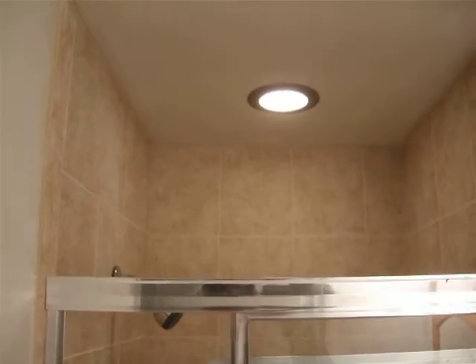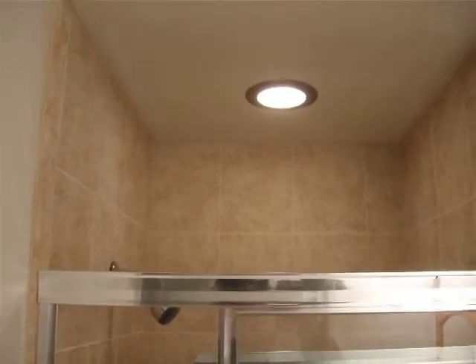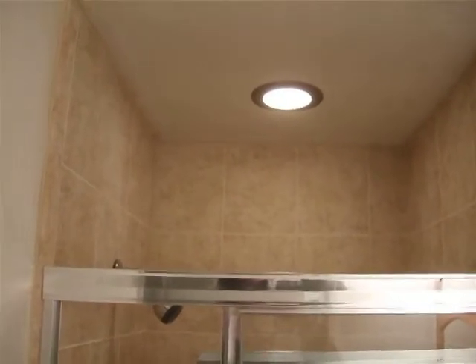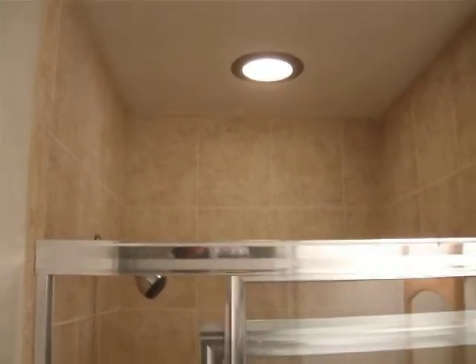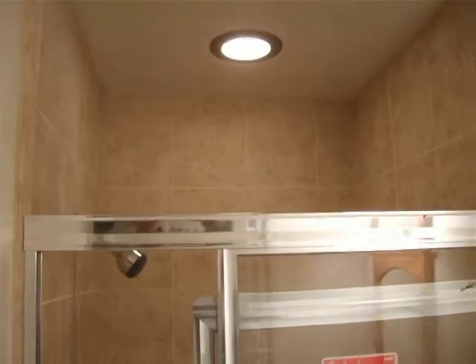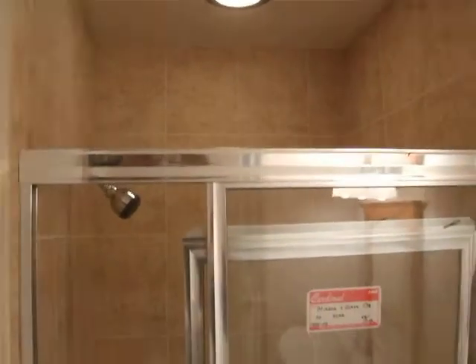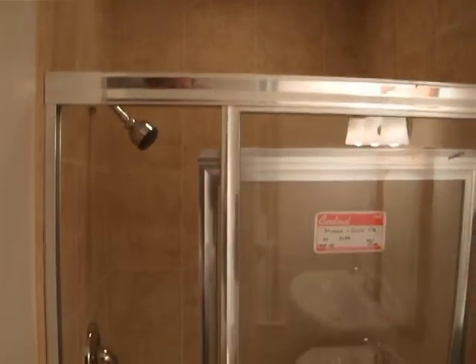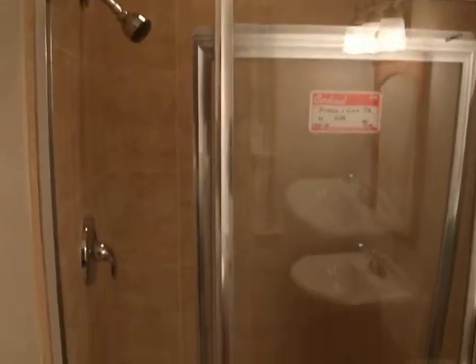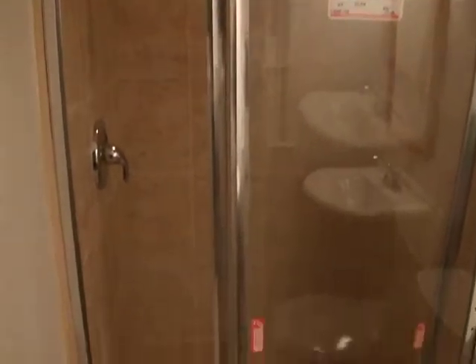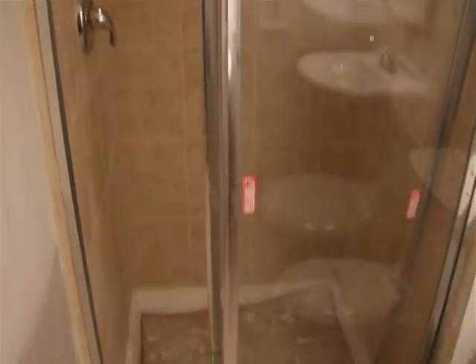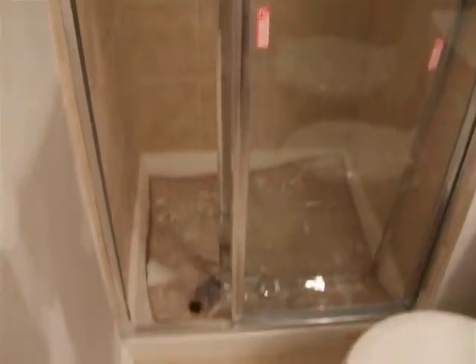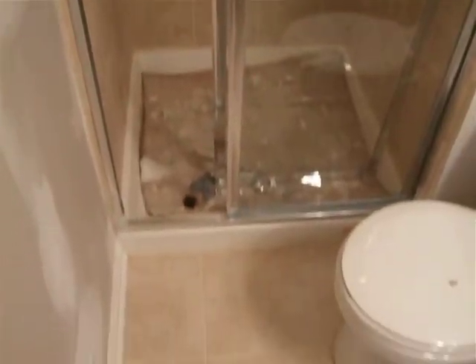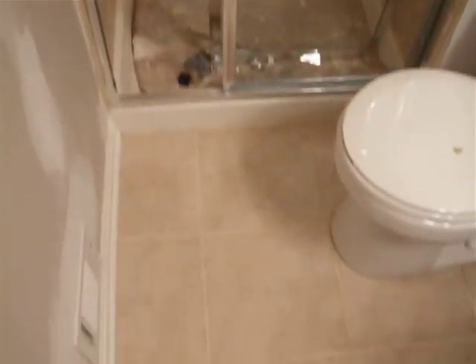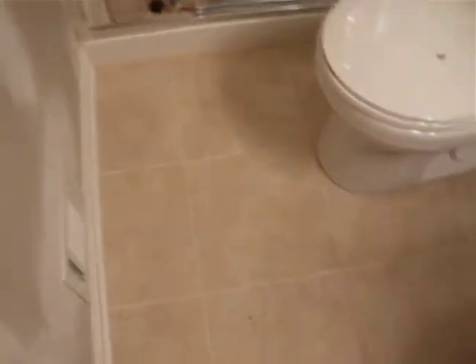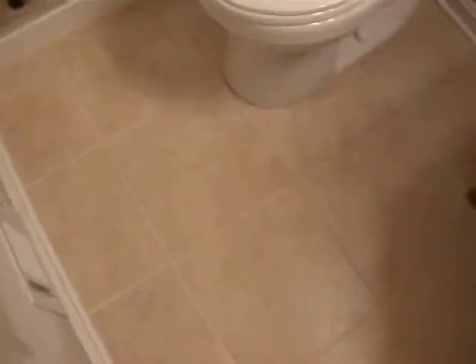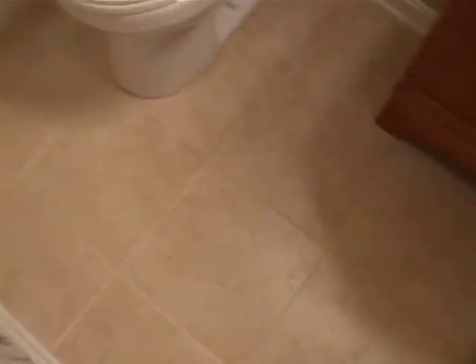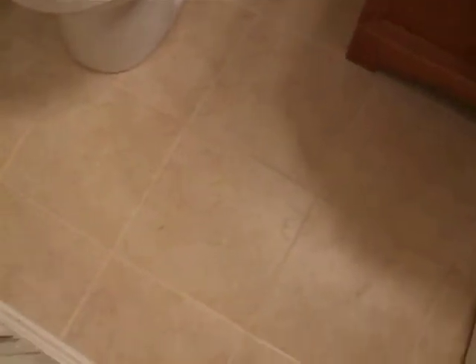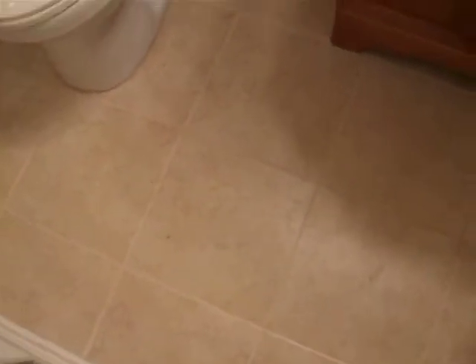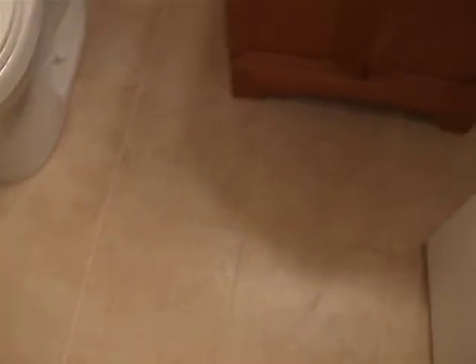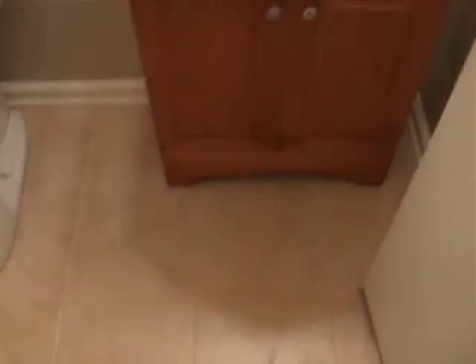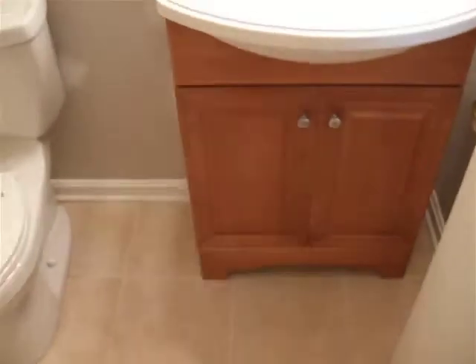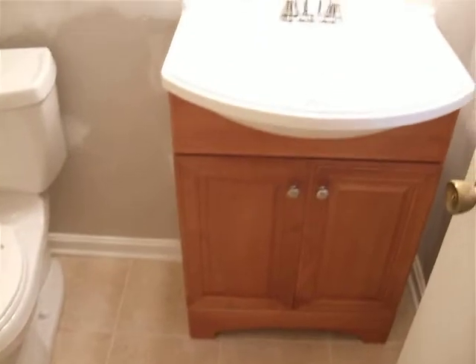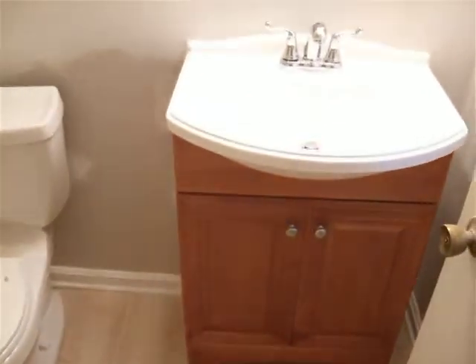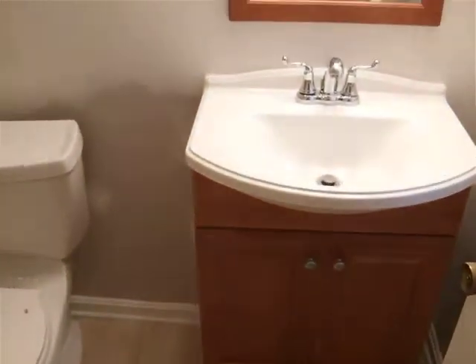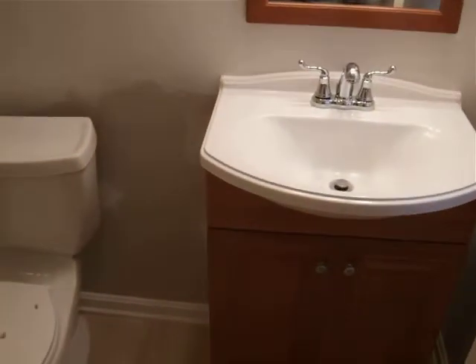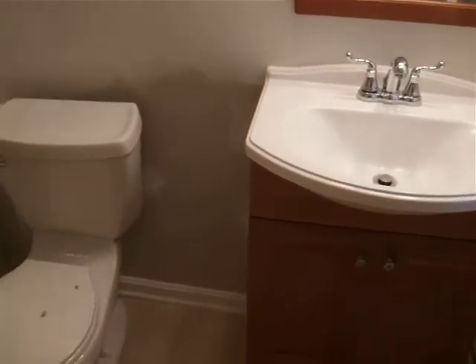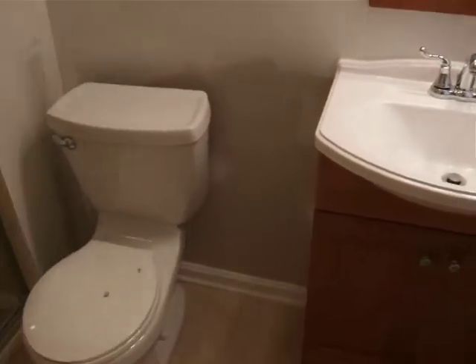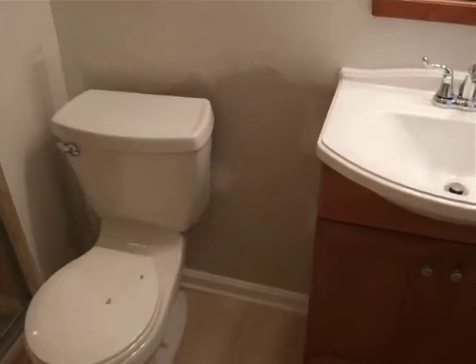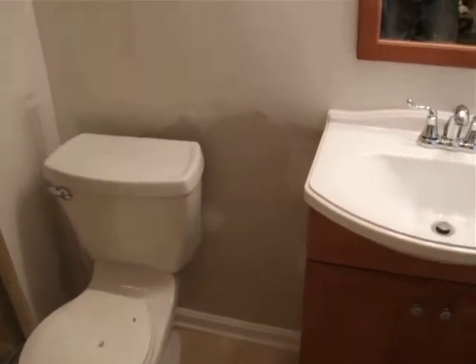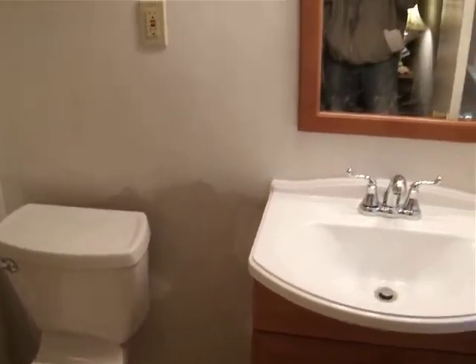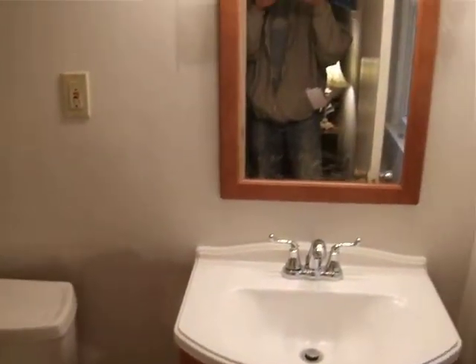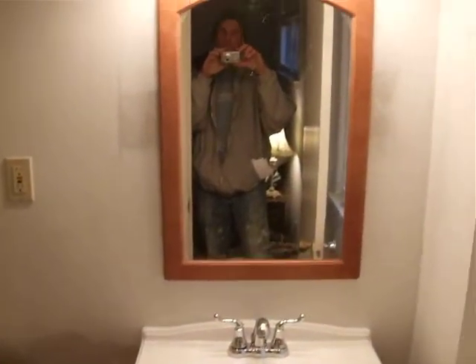There's a nice recessed light over the shower. Isn't that nice? And they really like this colored tile.